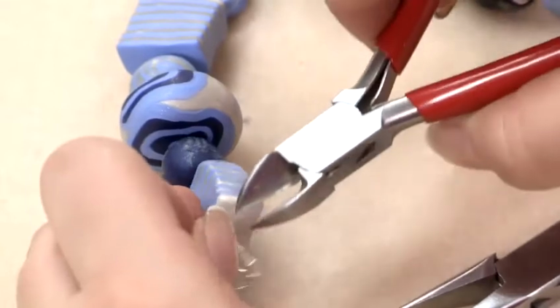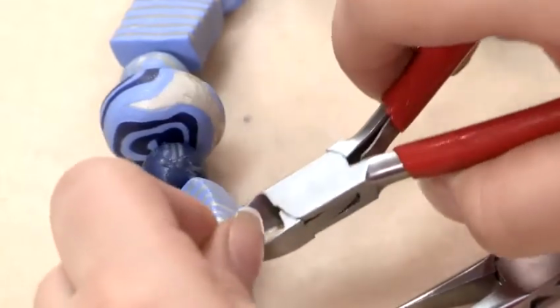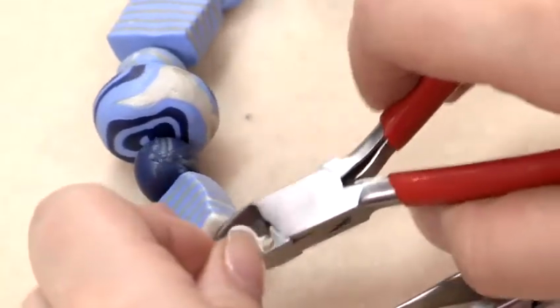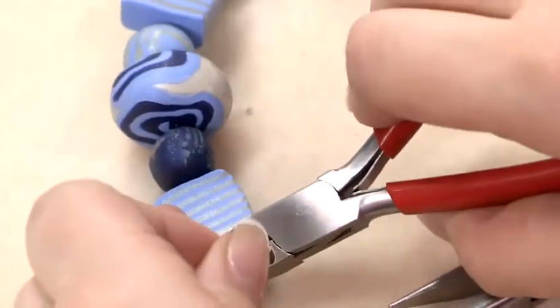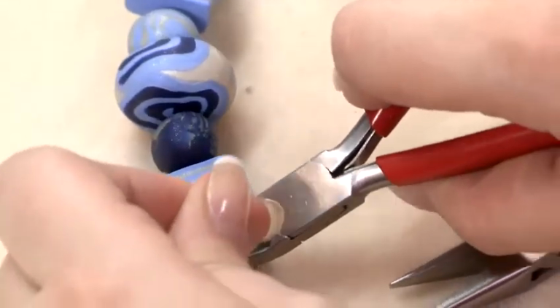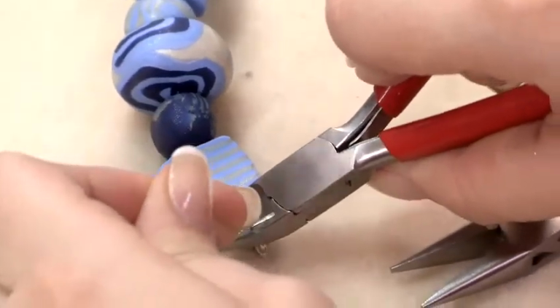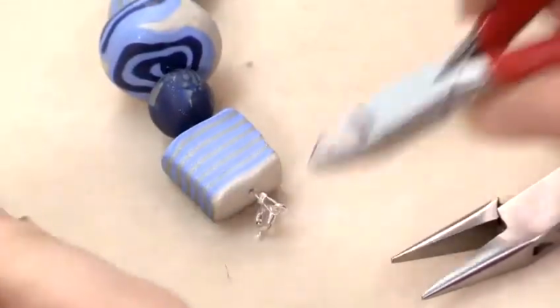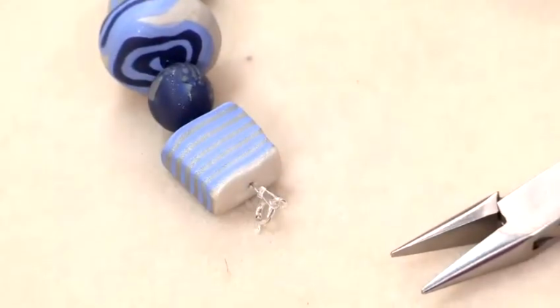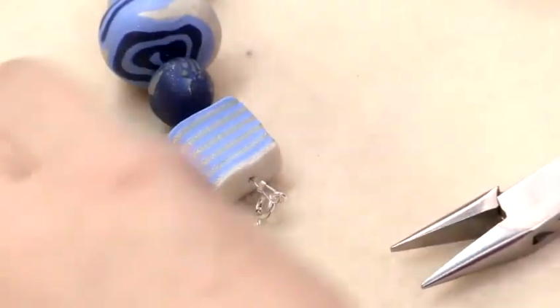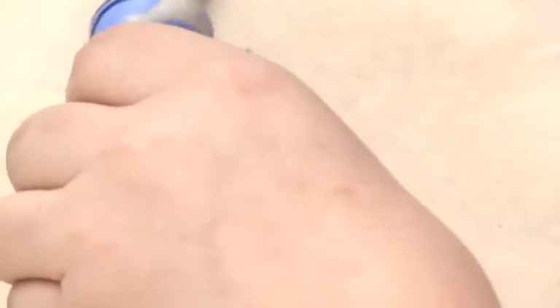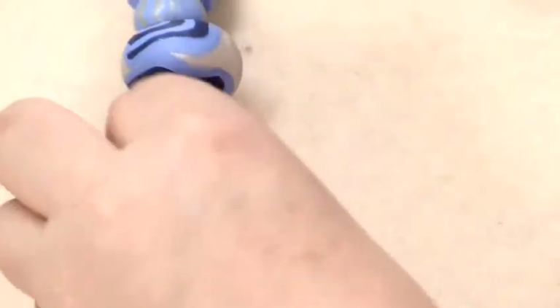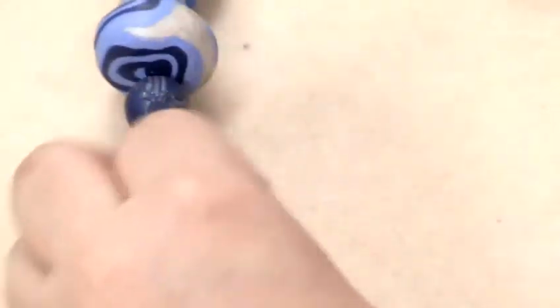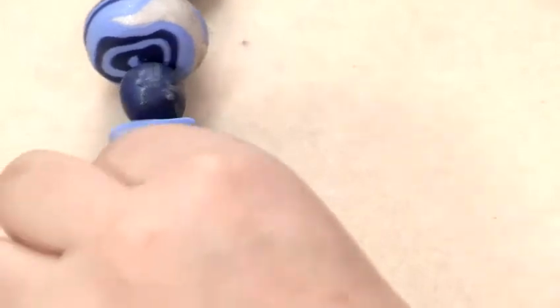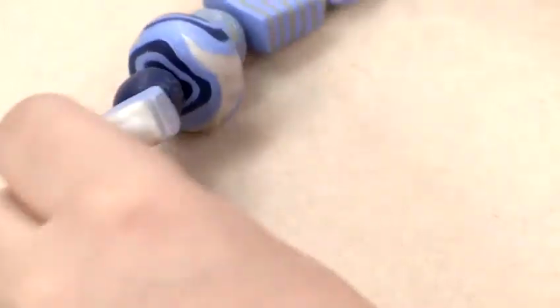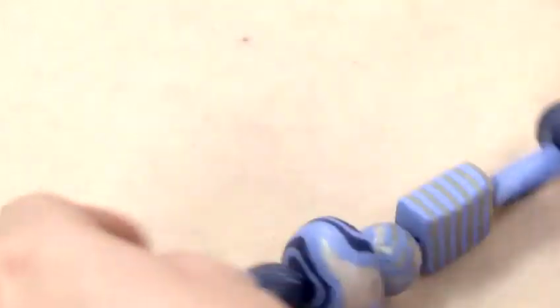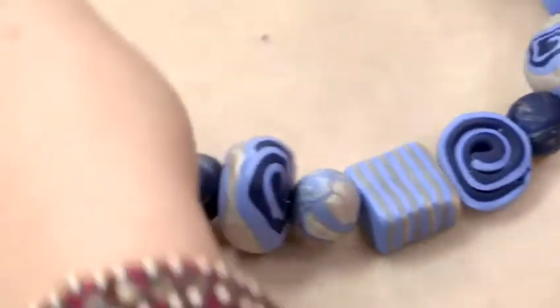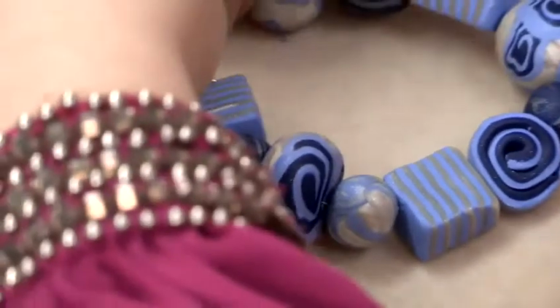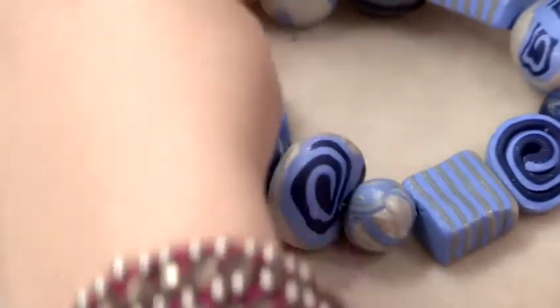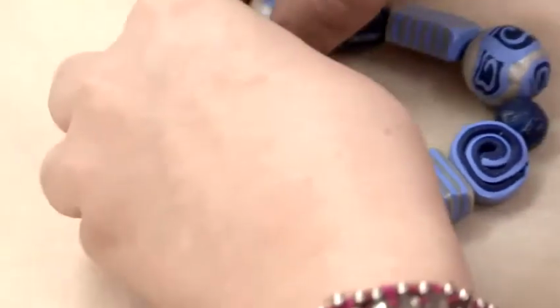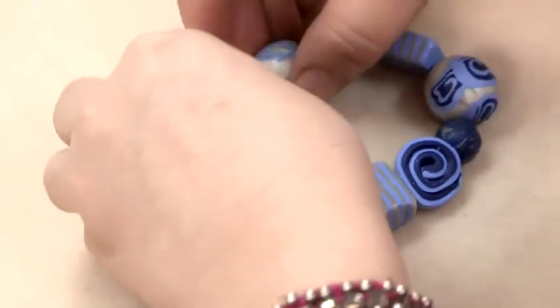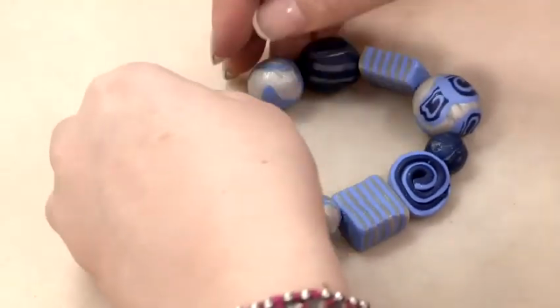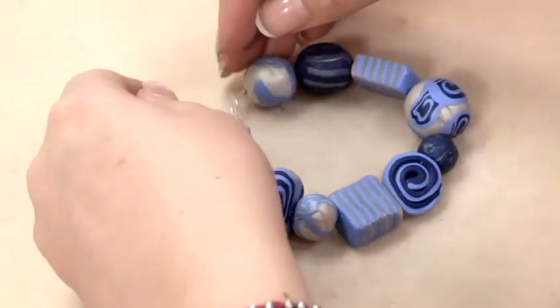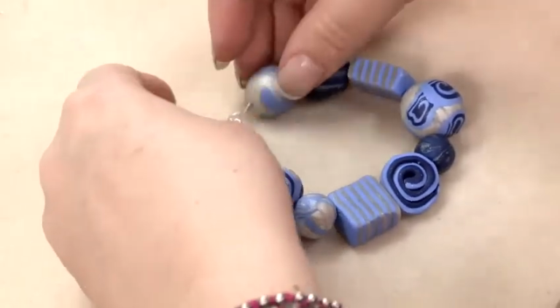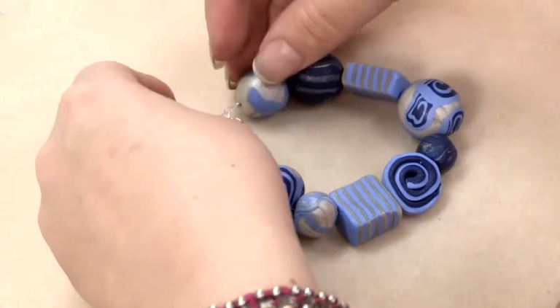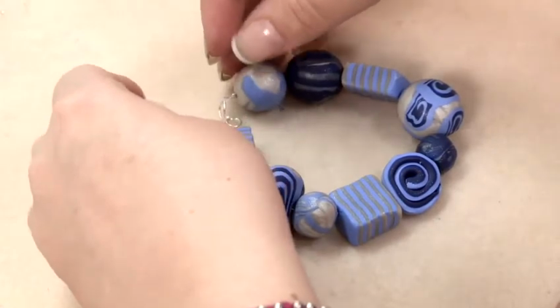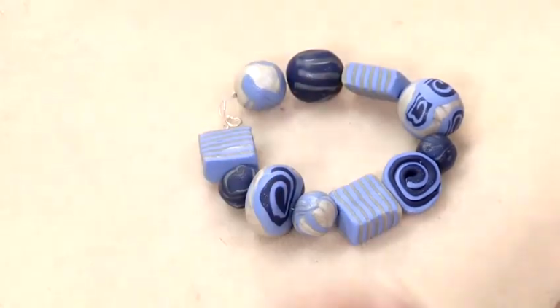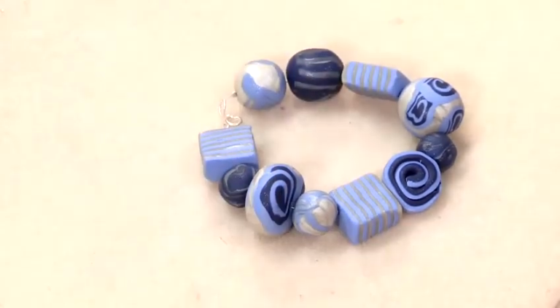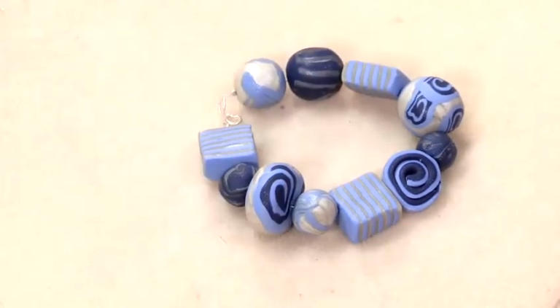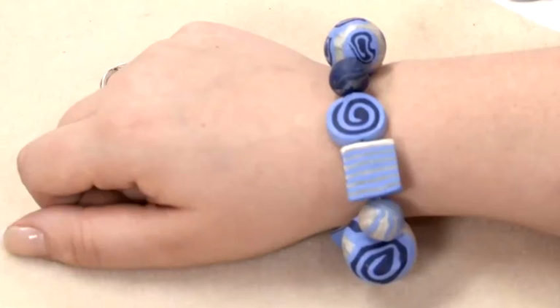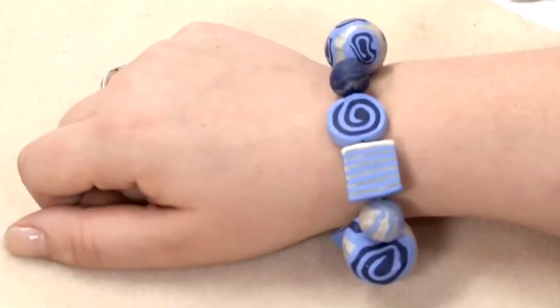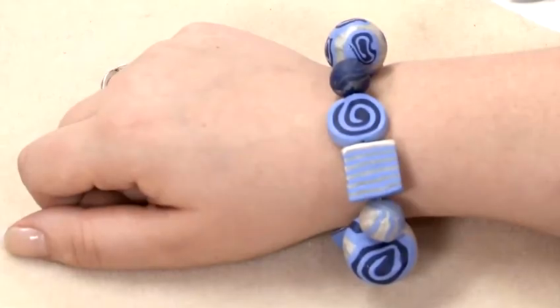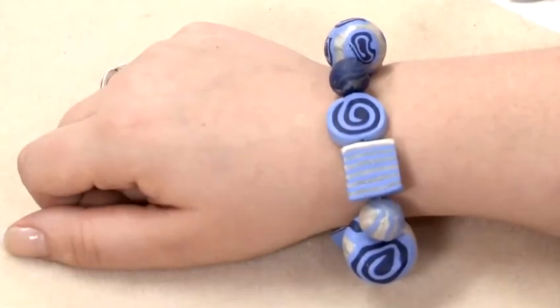Finally, I'm going to cut off the excess wire that we don't need, and there we have a finished FIMO bracelet — and that's how to use FIMO beads.